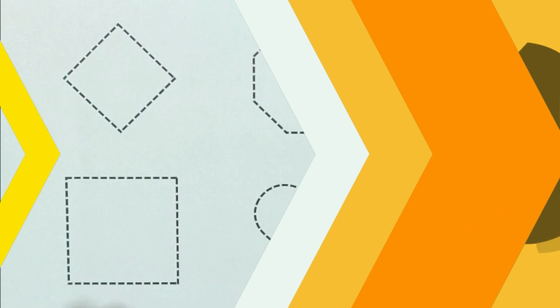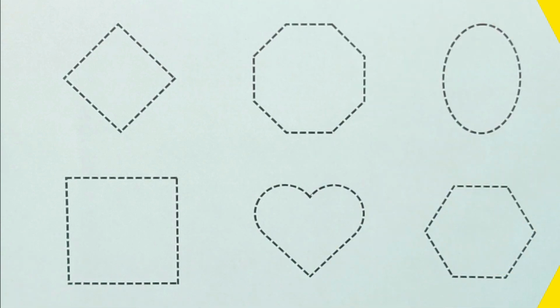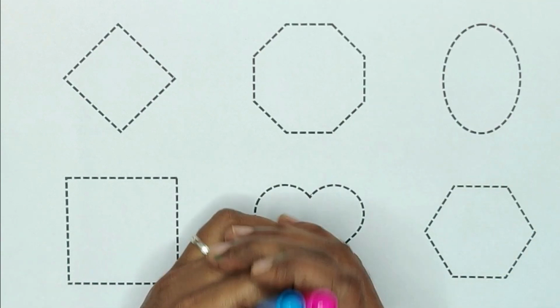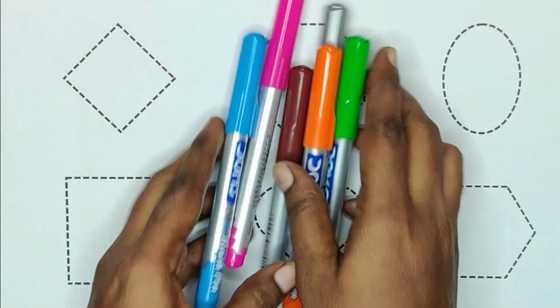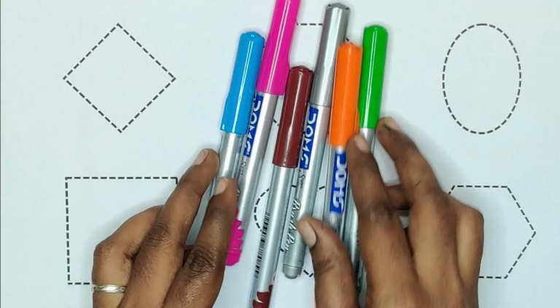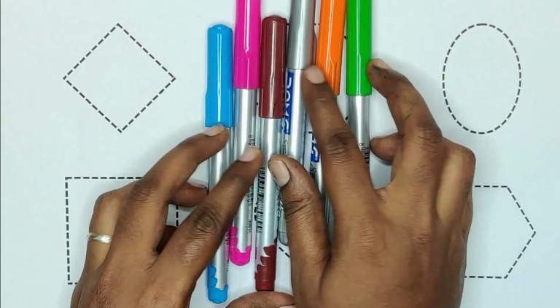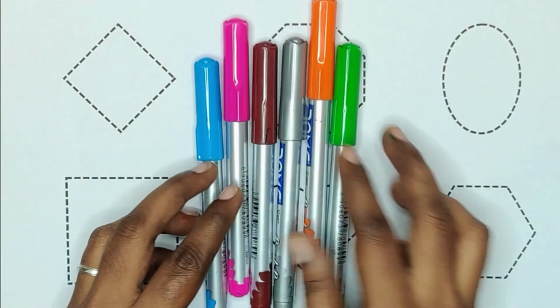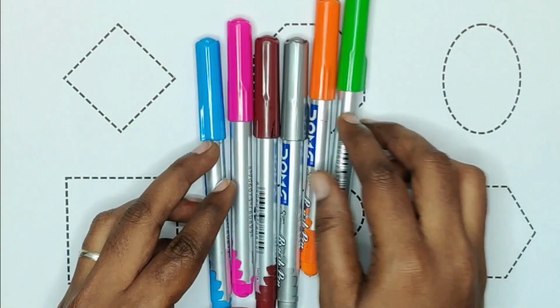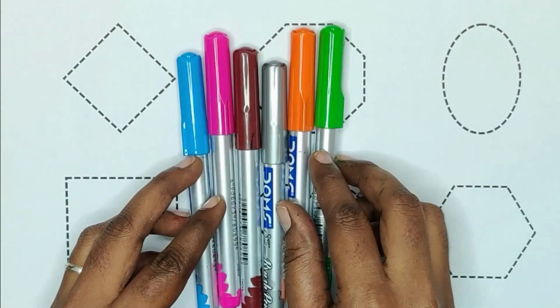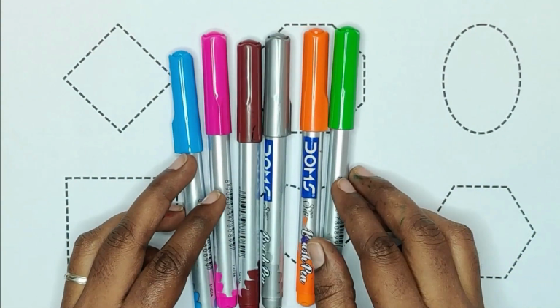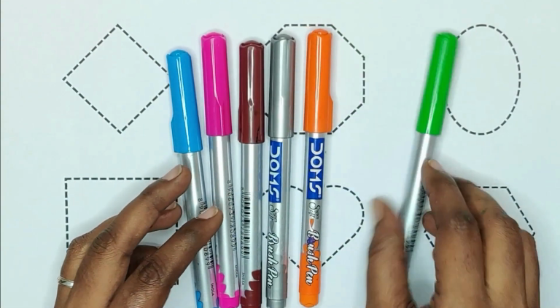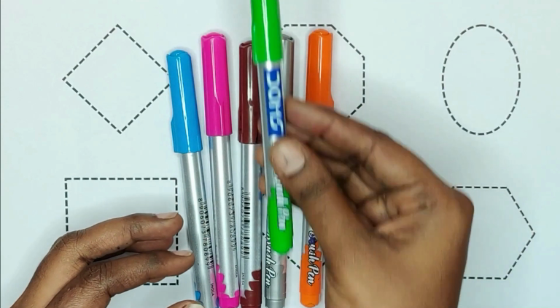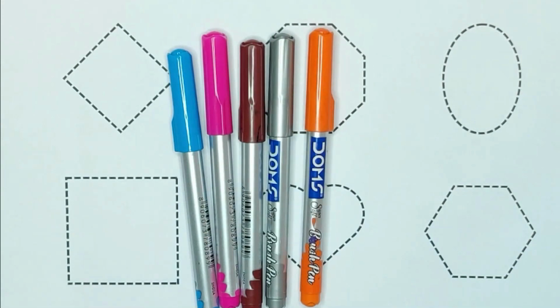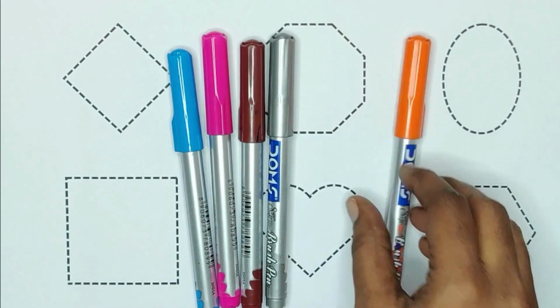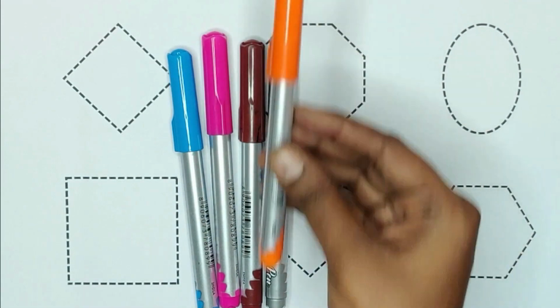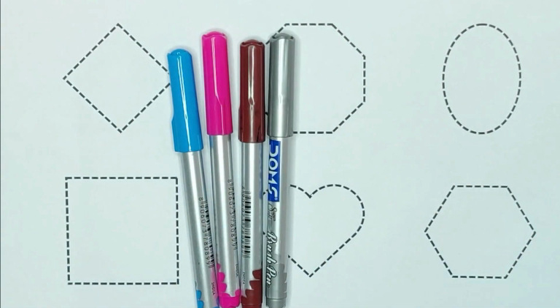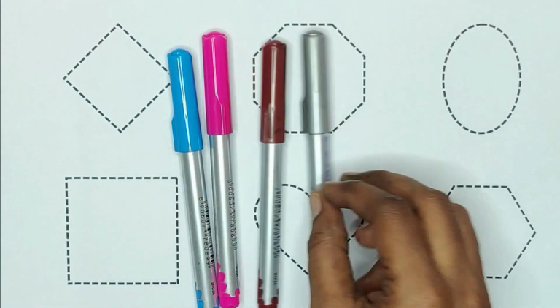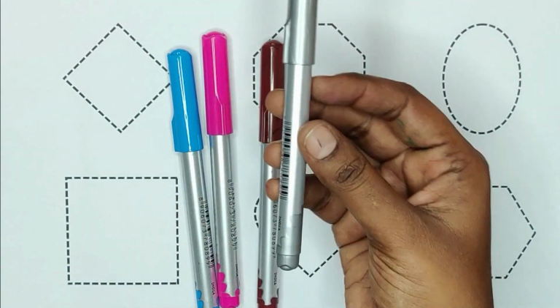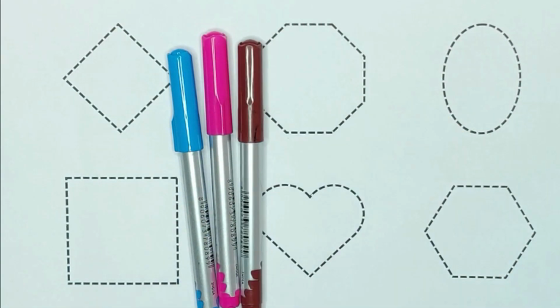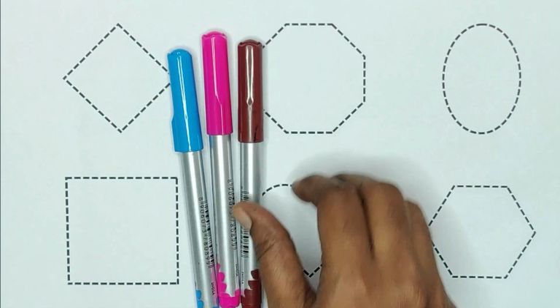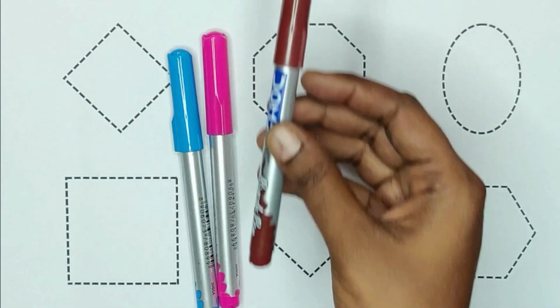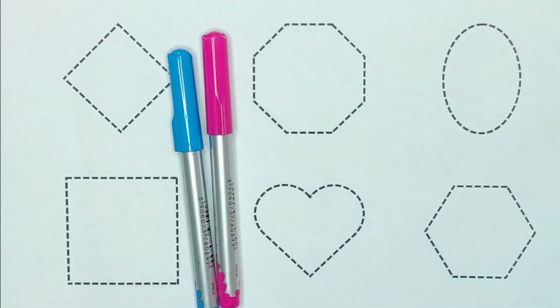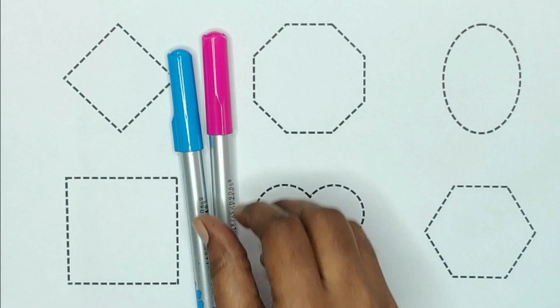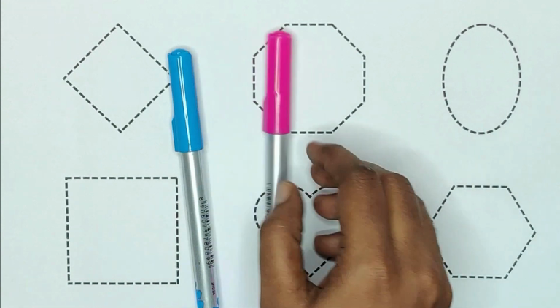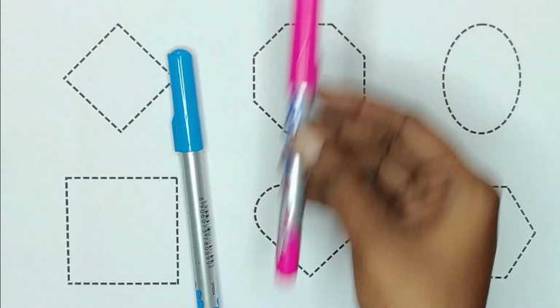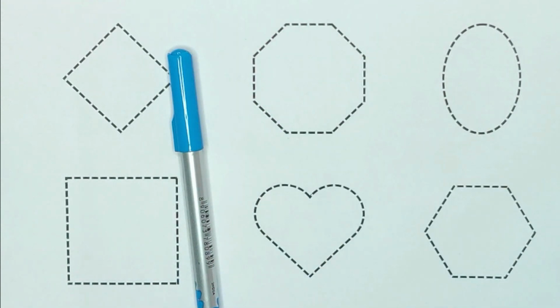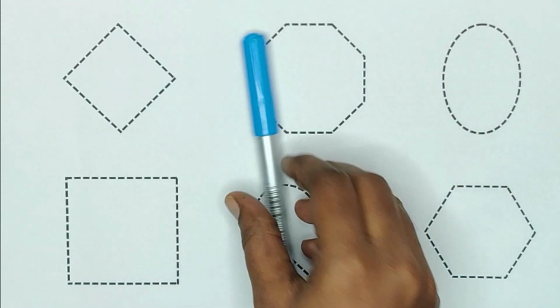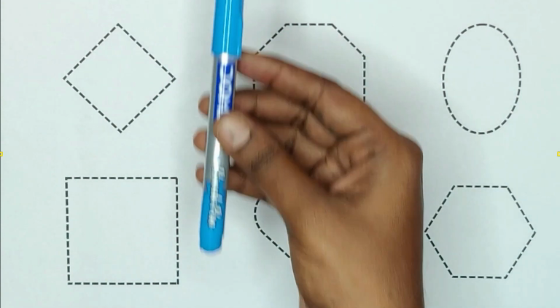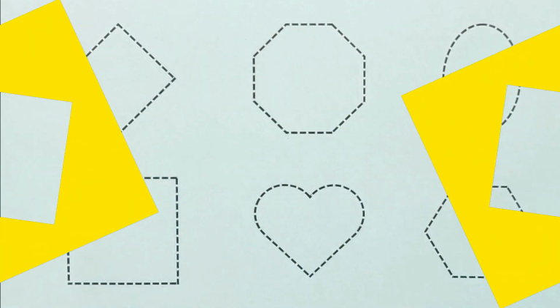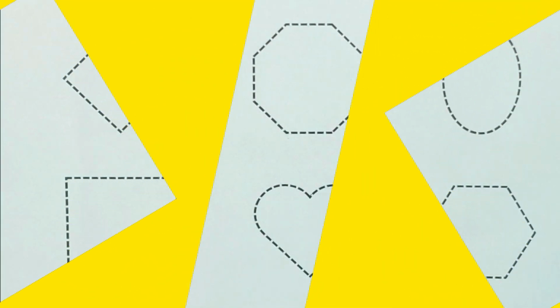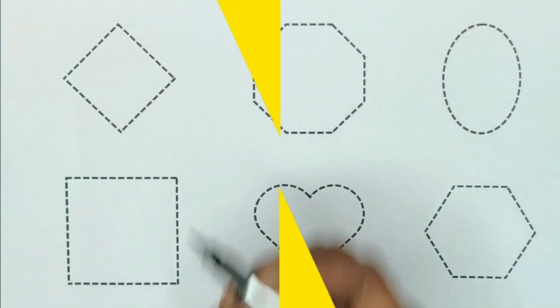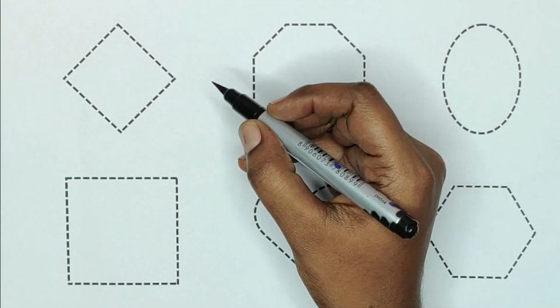Let's go. Today we are learning shapes with colors. Light green, orange, grey, brown, pink and blue.